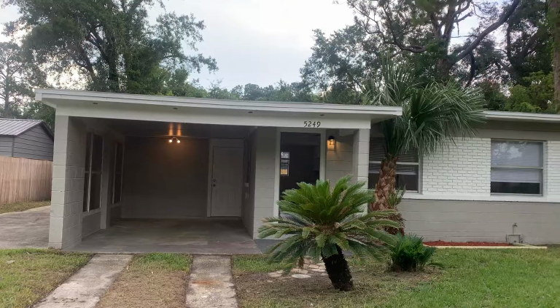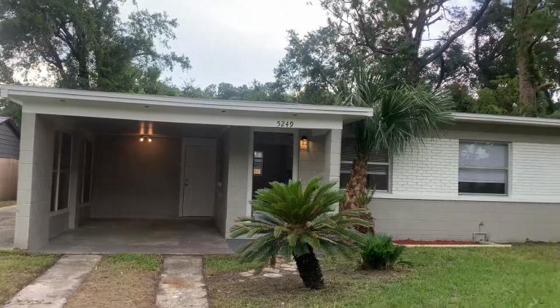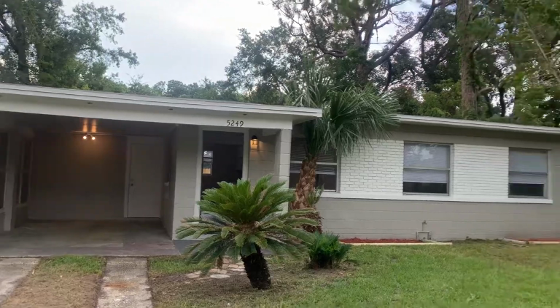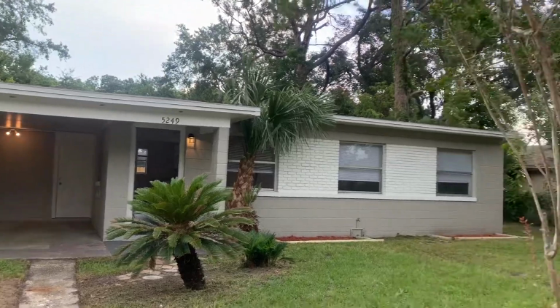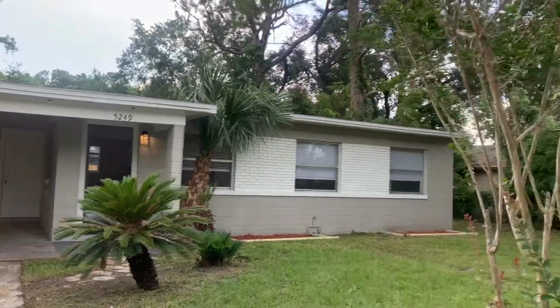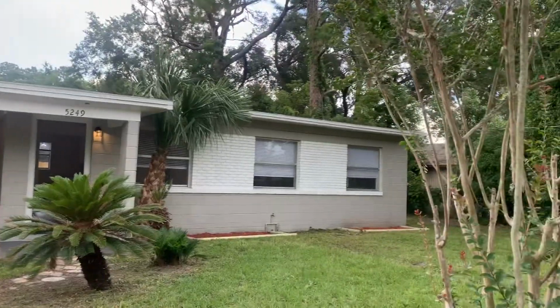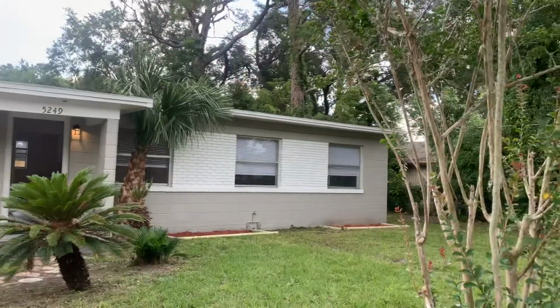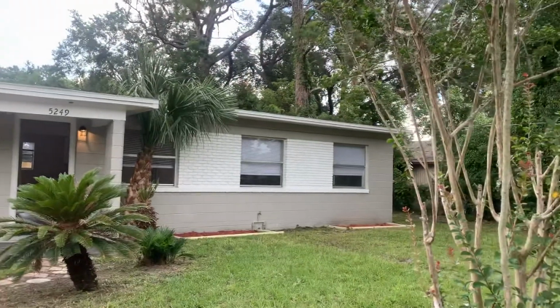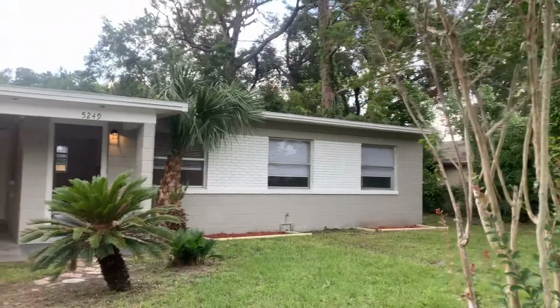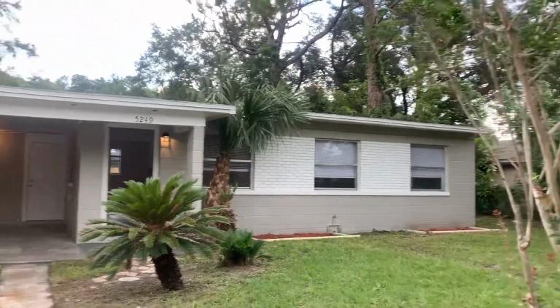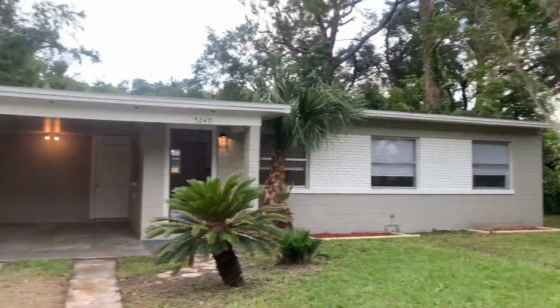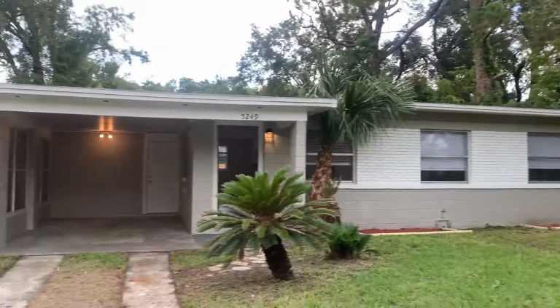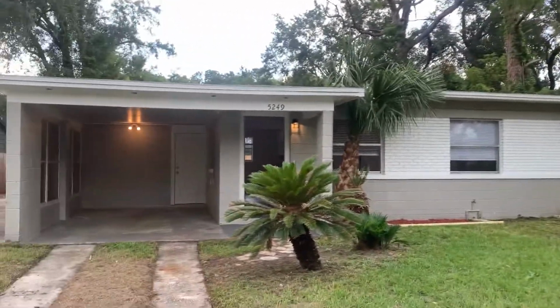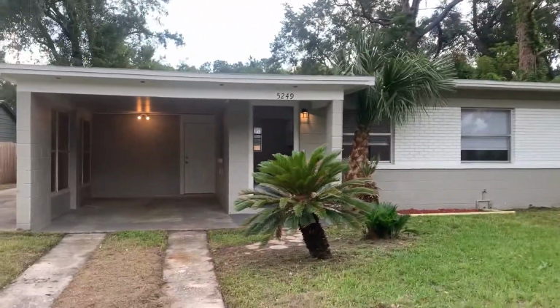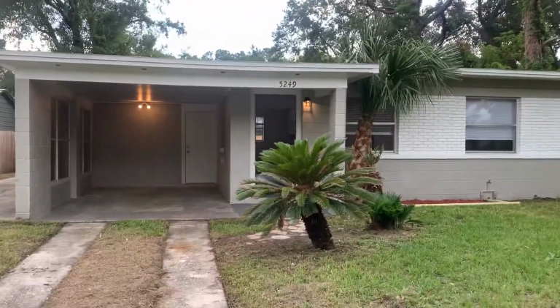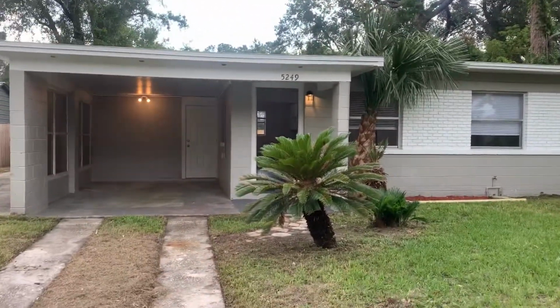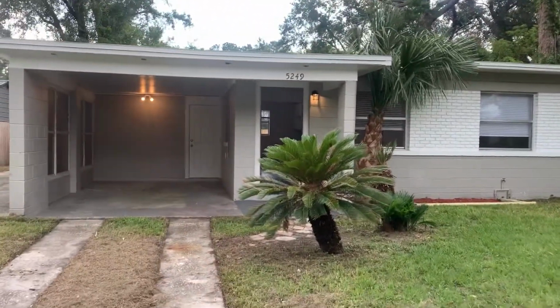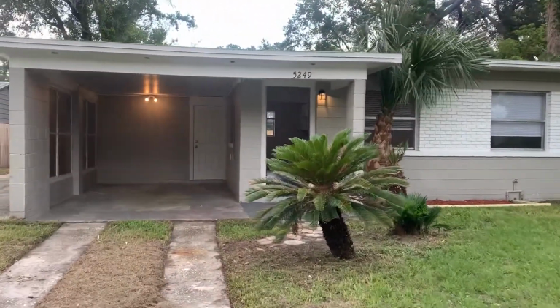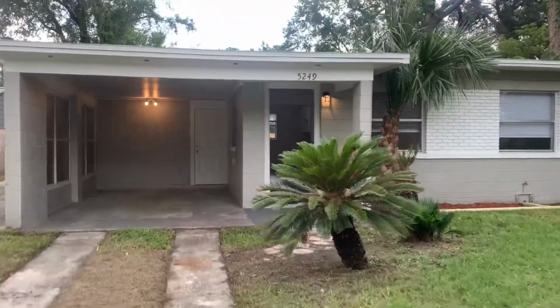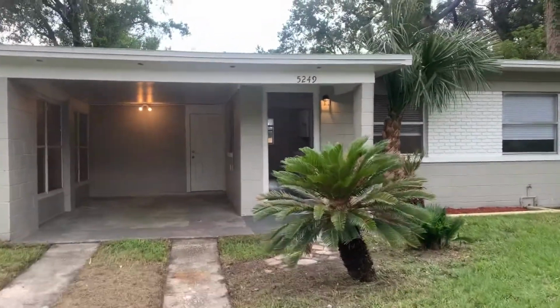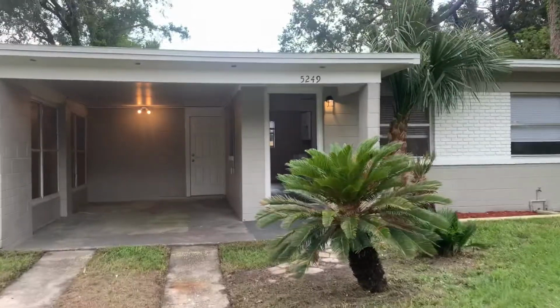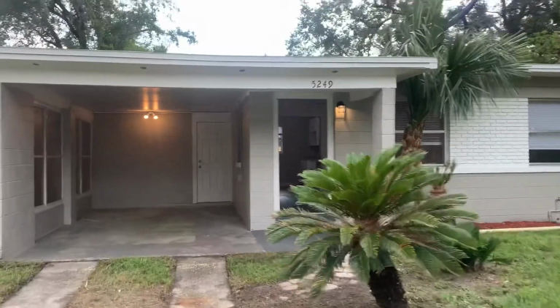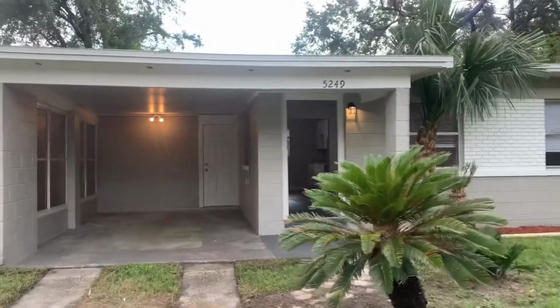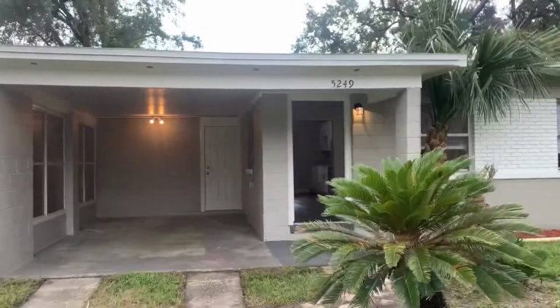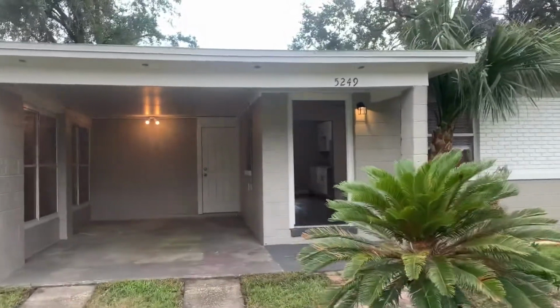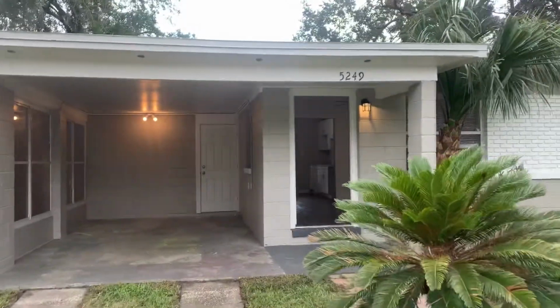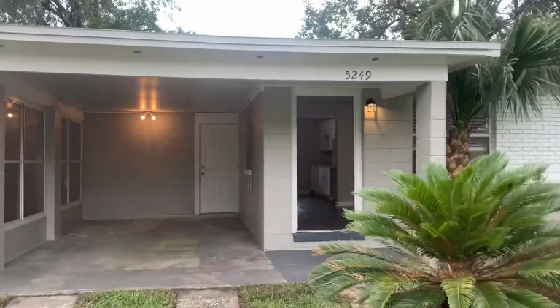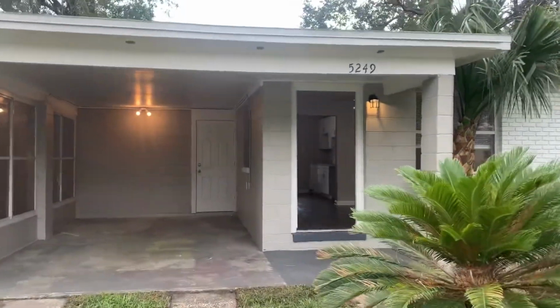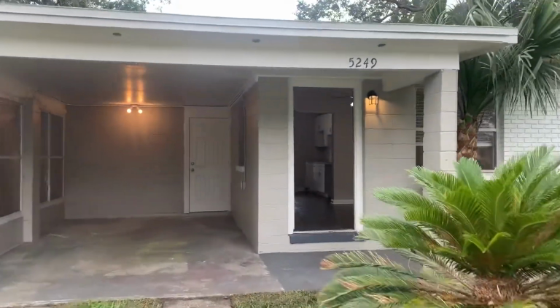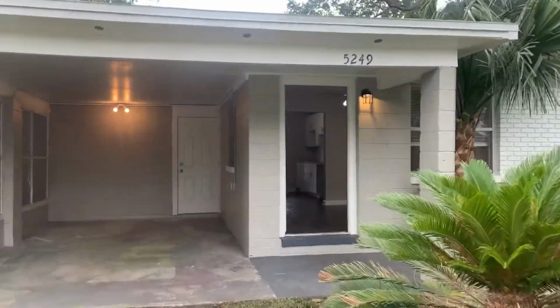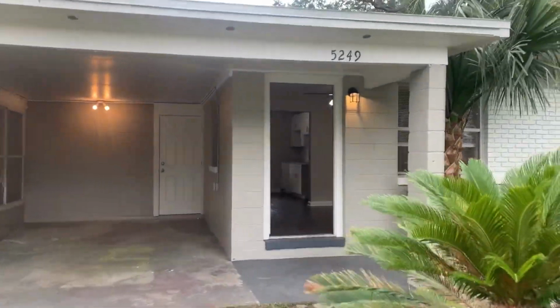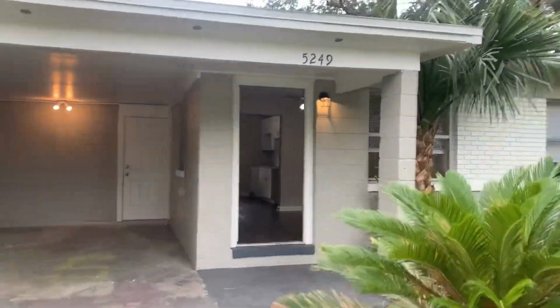Hi, this is Candace with JWB. We're here at 5249 Anchor Ave to do a final walk on a three-bedroom, one-bathroom property turn here in Jacksonville, Florida.